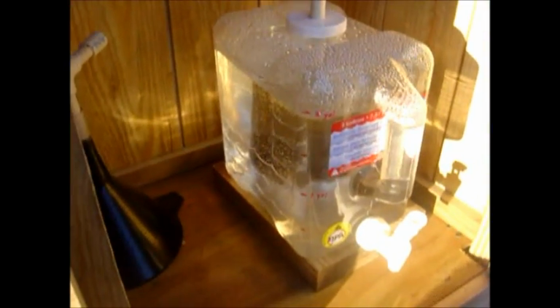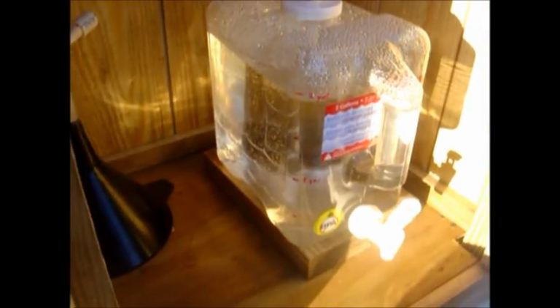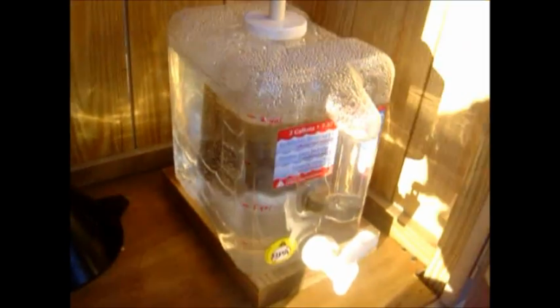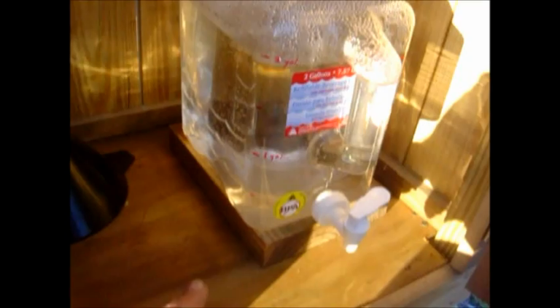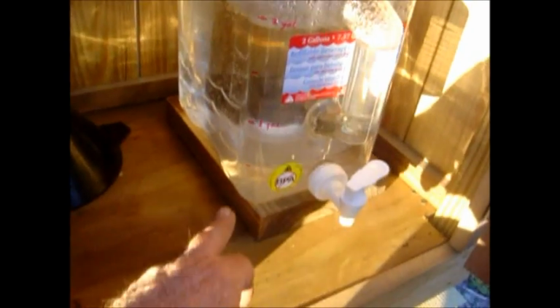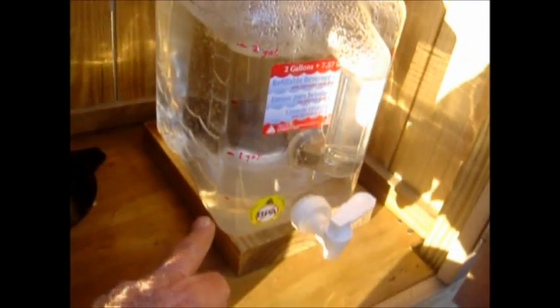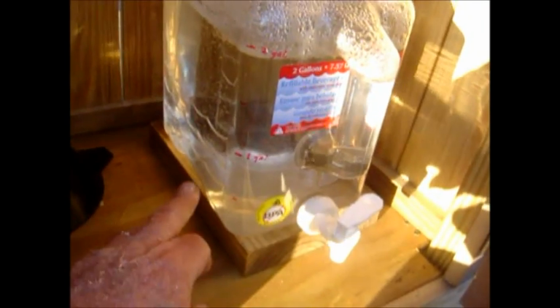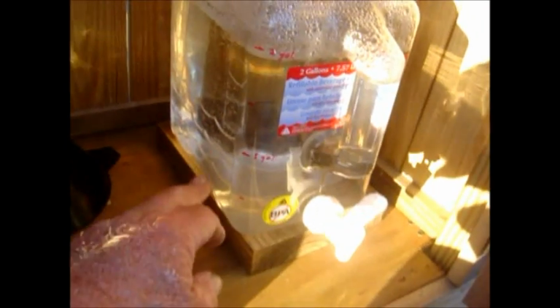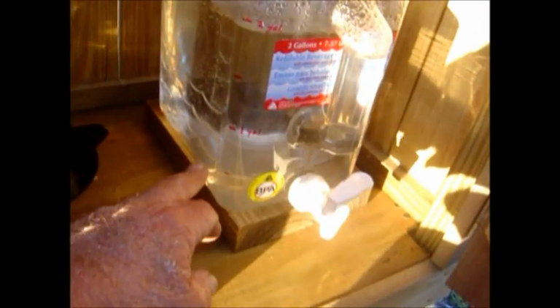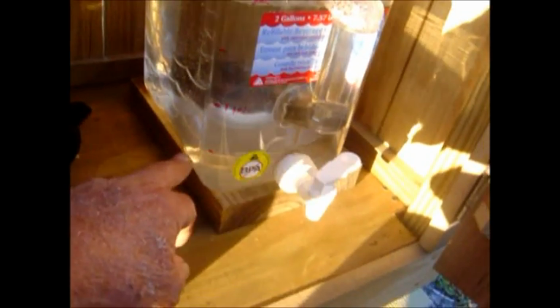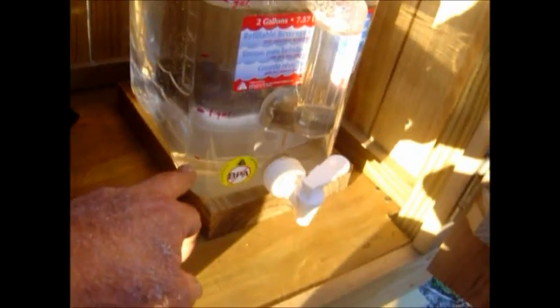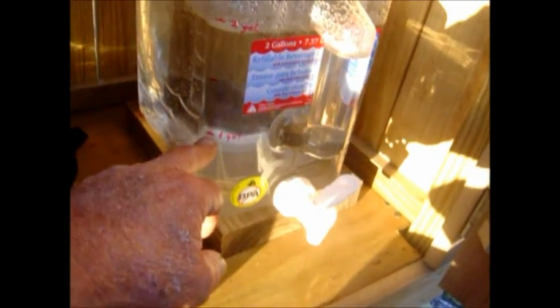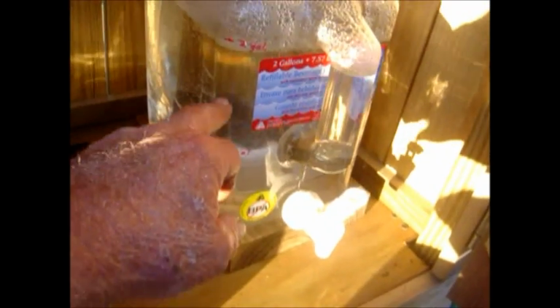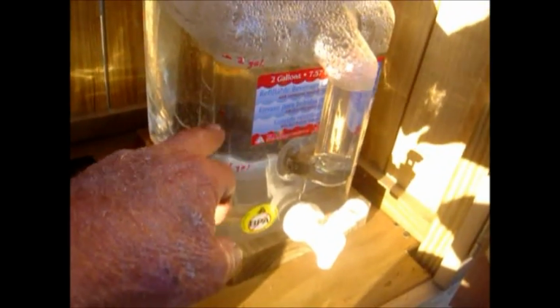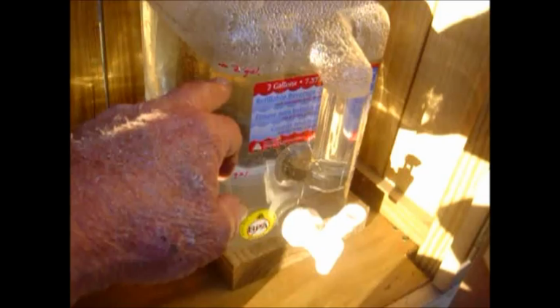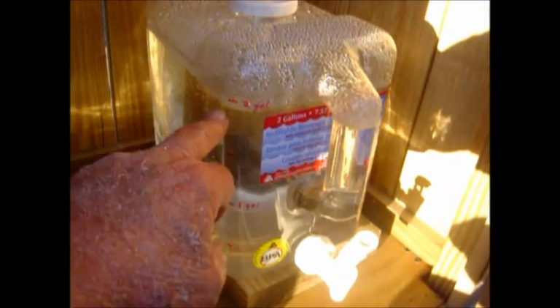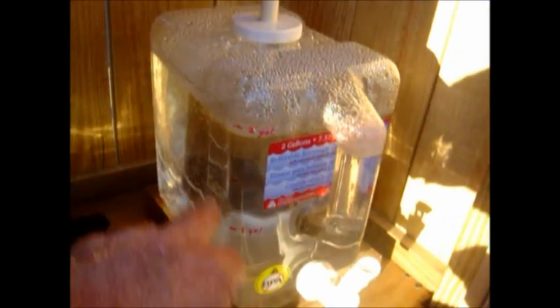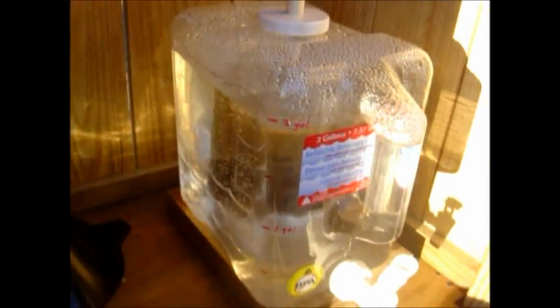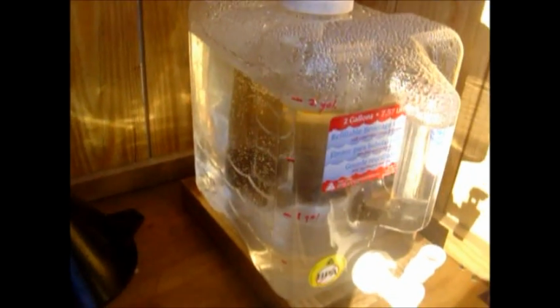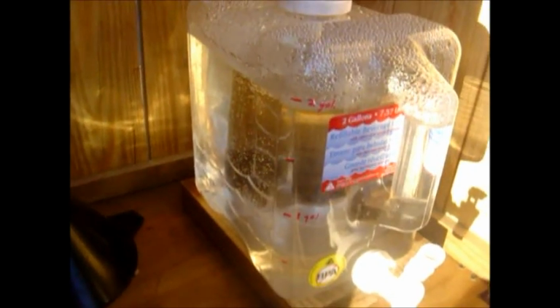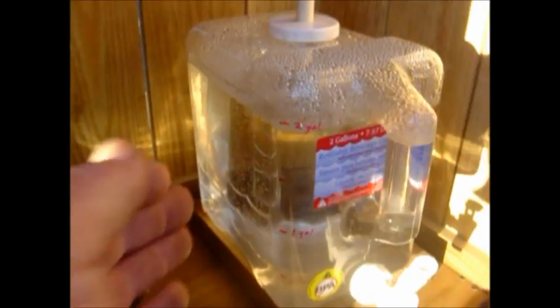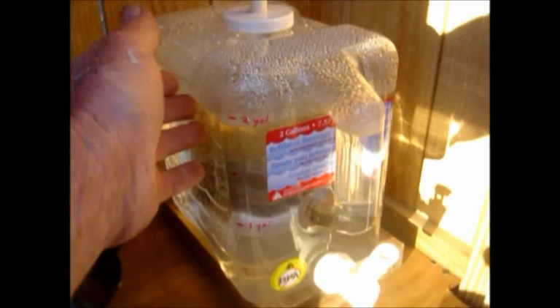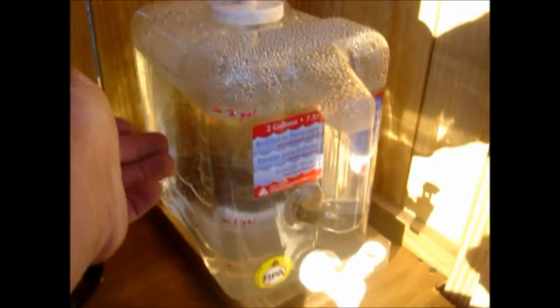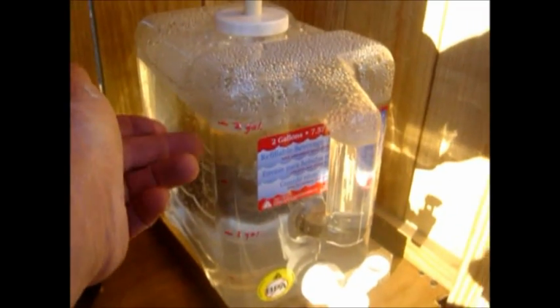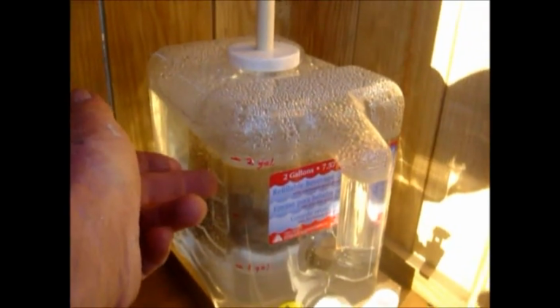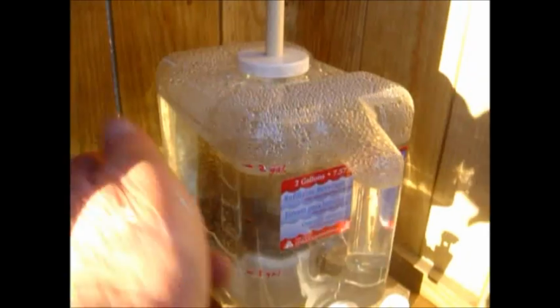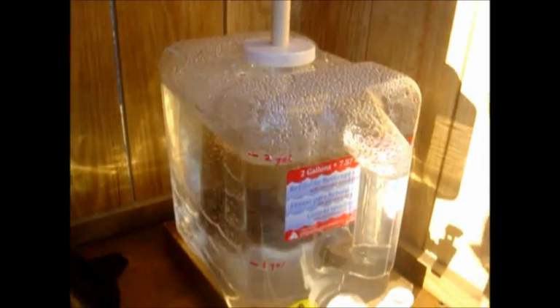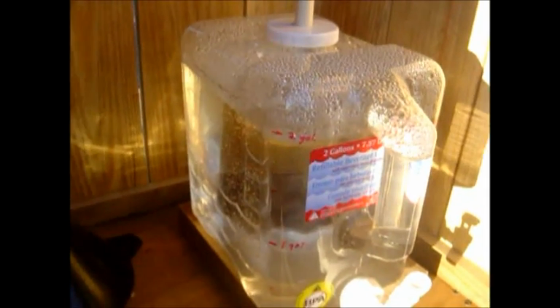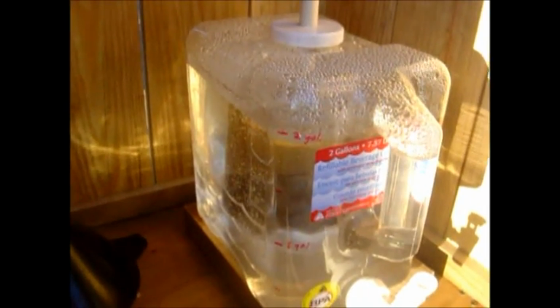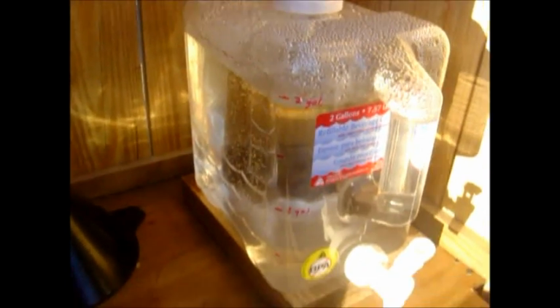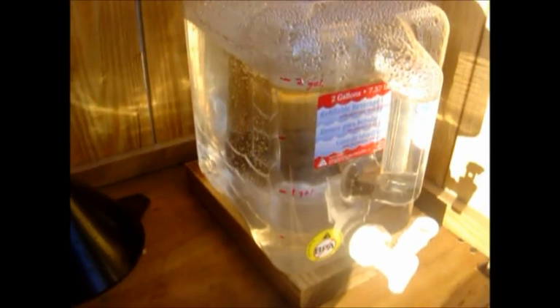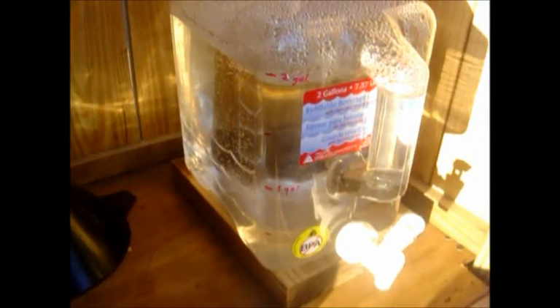Started out empty. As you see here, I've highlighted the size of the tank — there's half a gallon, one gallon, gallon and a half, and two gallons. This jug is almost full. That was today. Not bad.